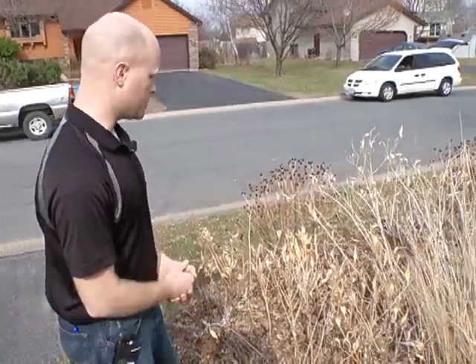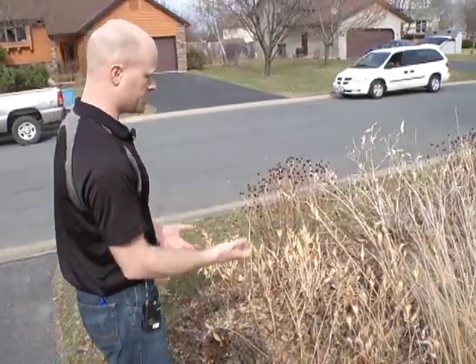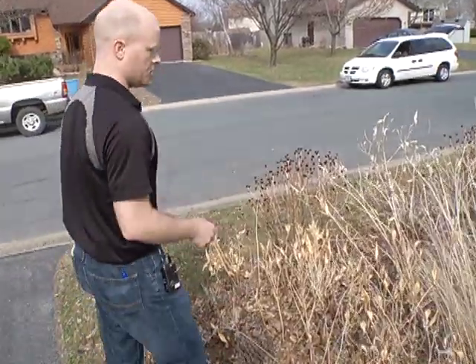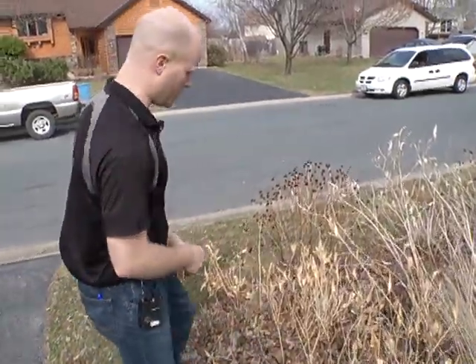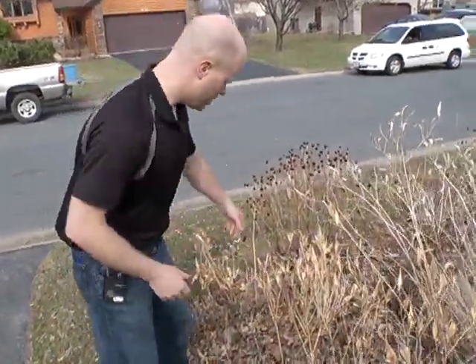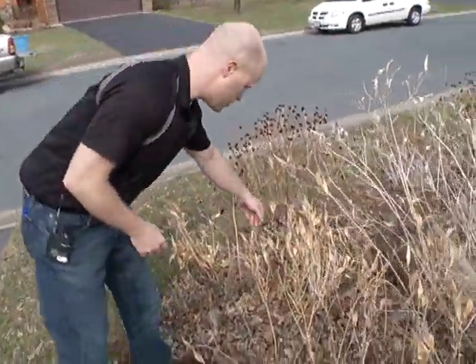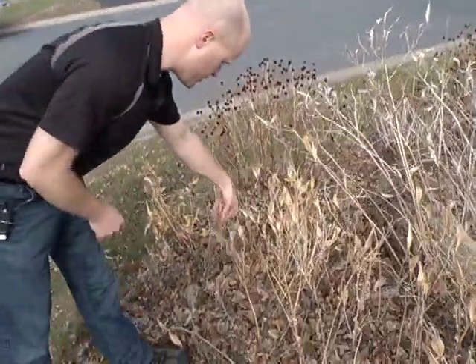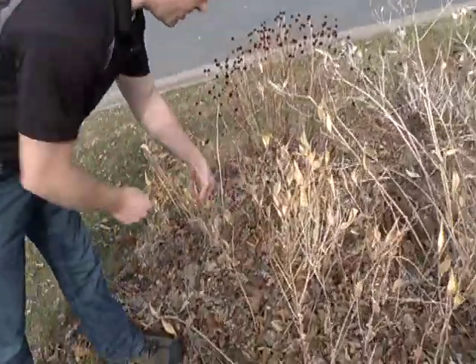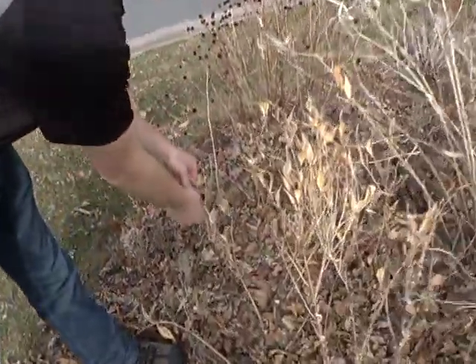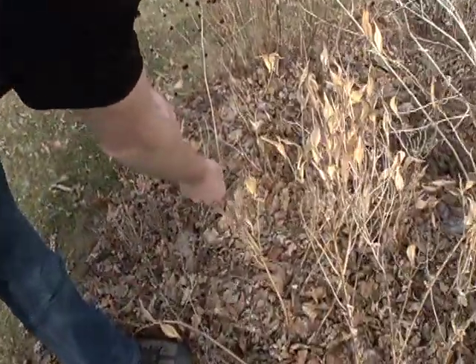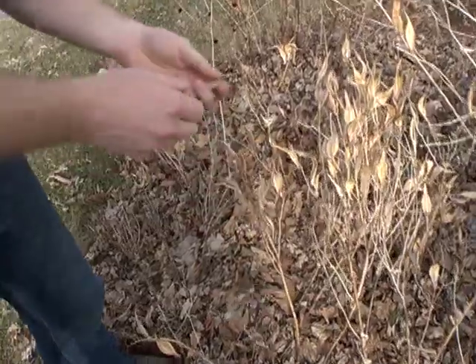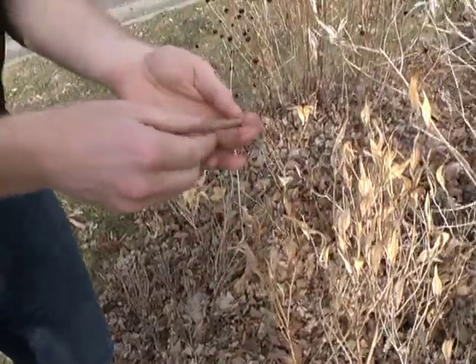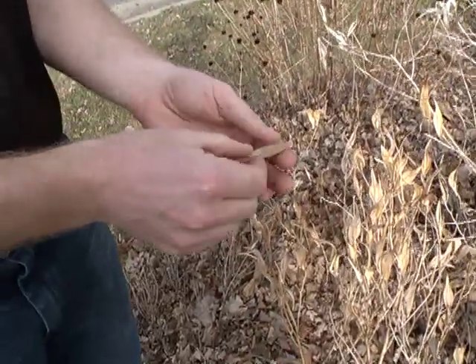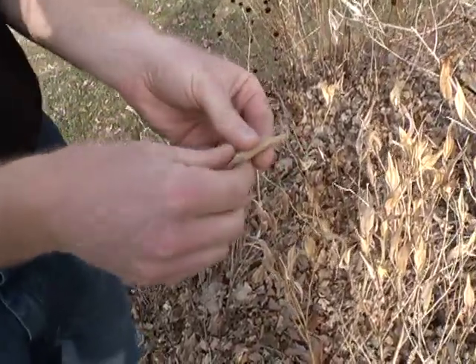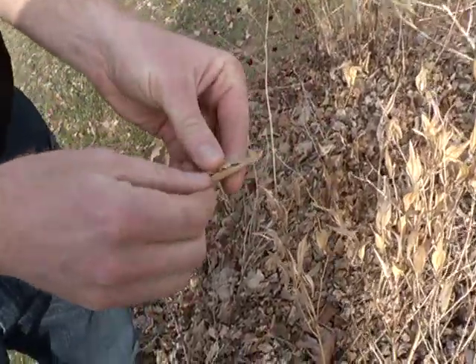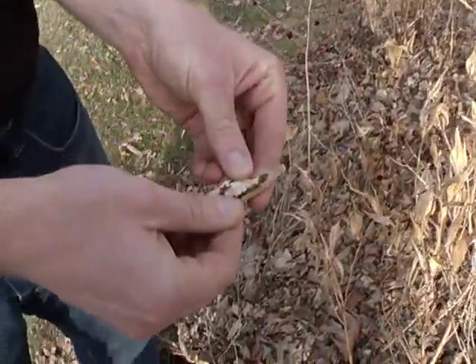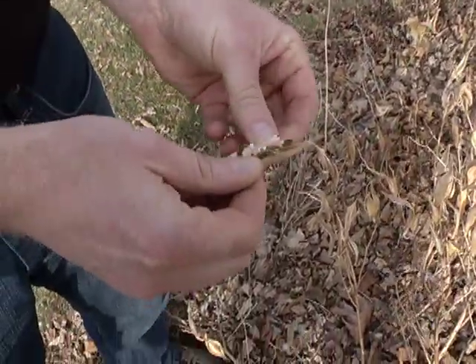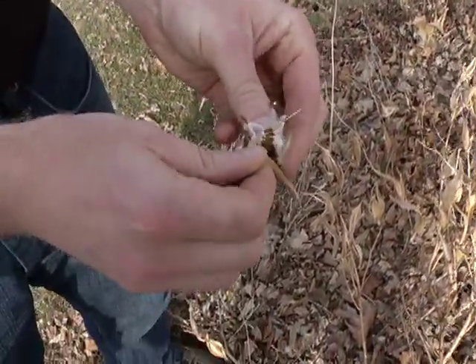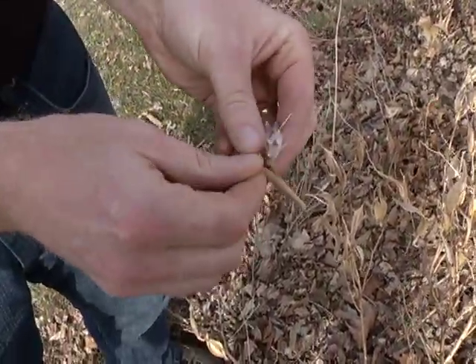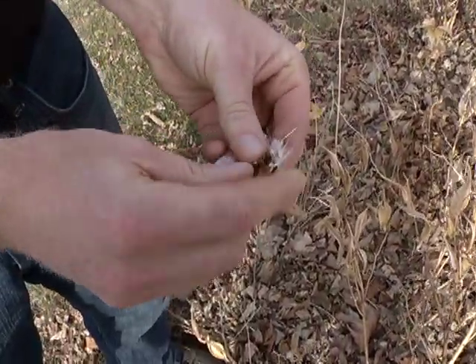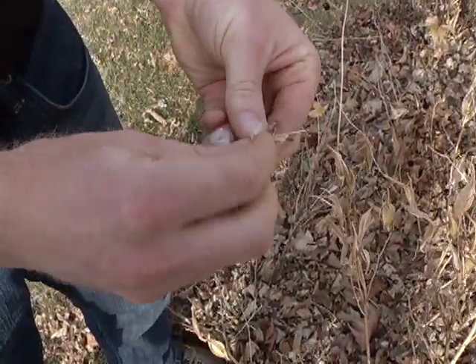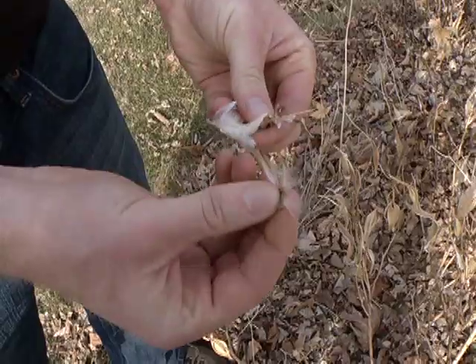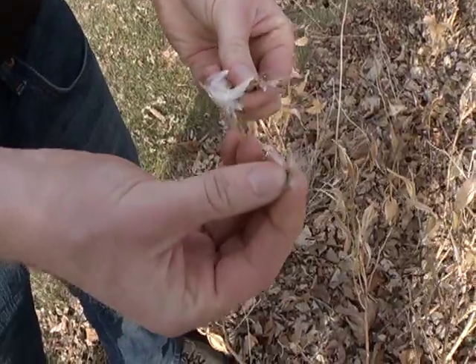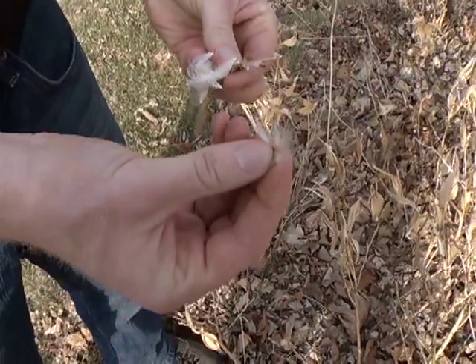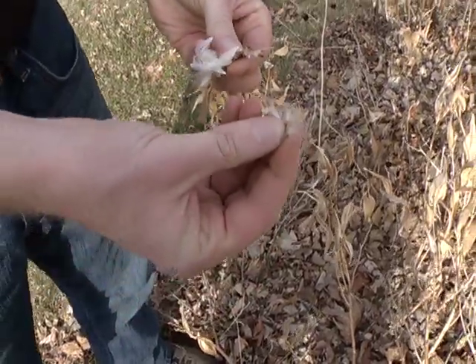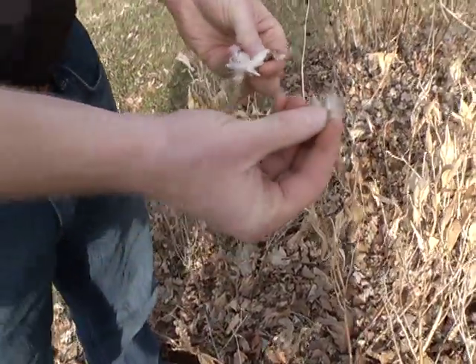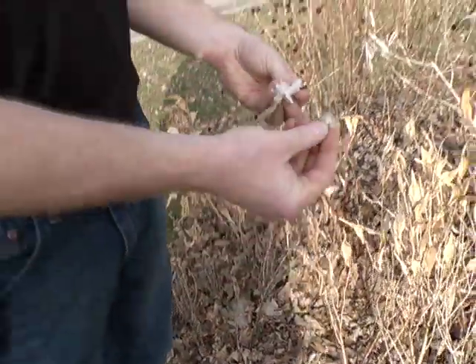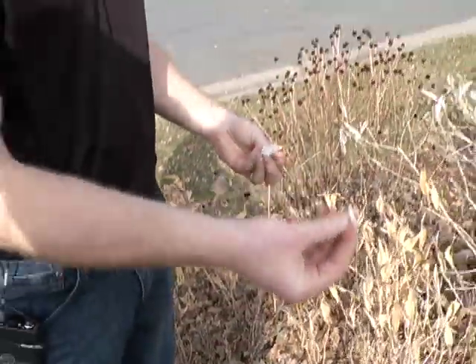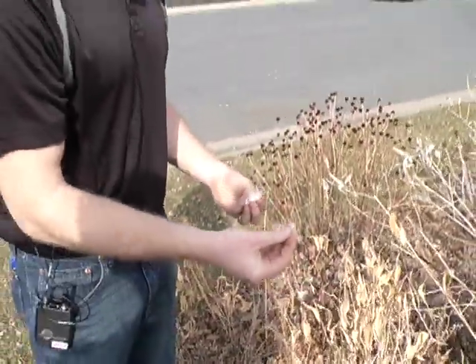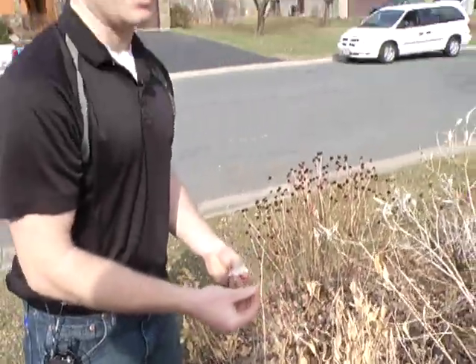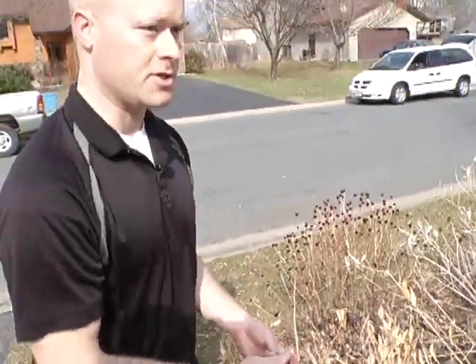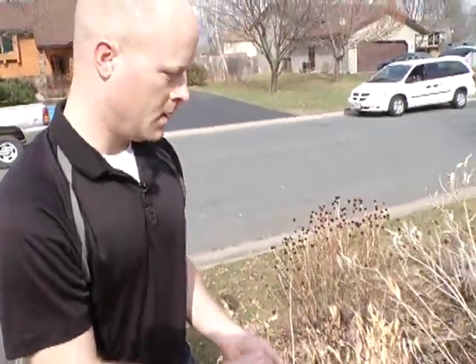One of the first things you can do, if some of the vegetation still has seed in it, is collect some of those native wildflower seeds. This is butterfly milkweed, and you can collect seeds, grow those in pots, and get more plants ready for next year.